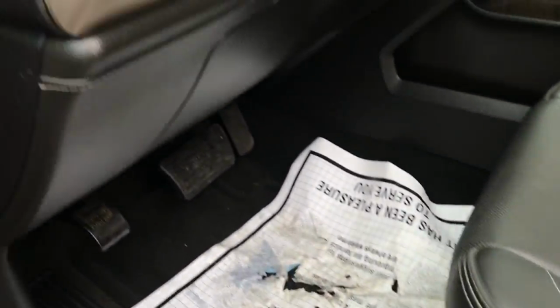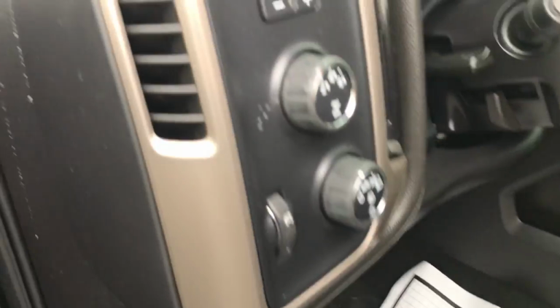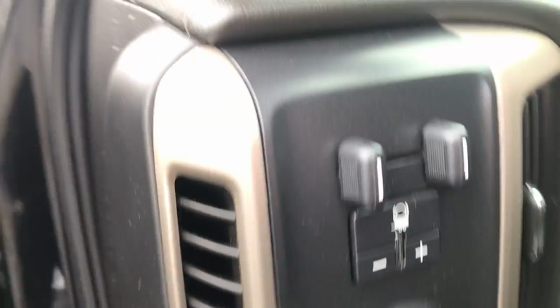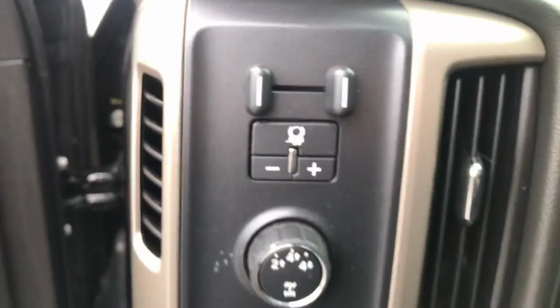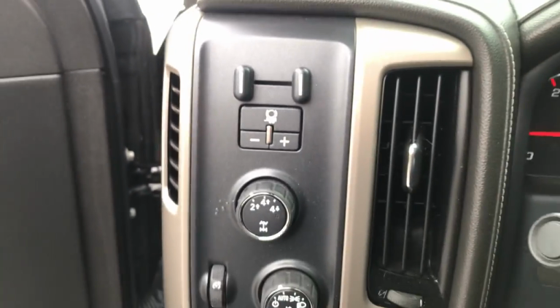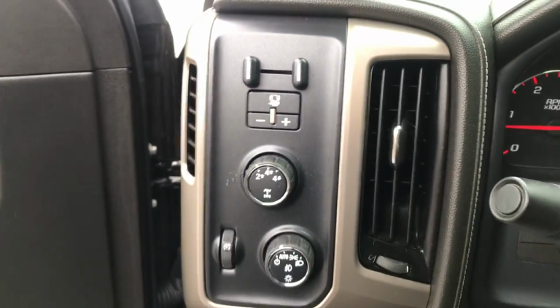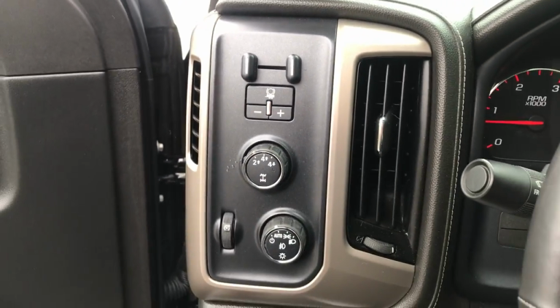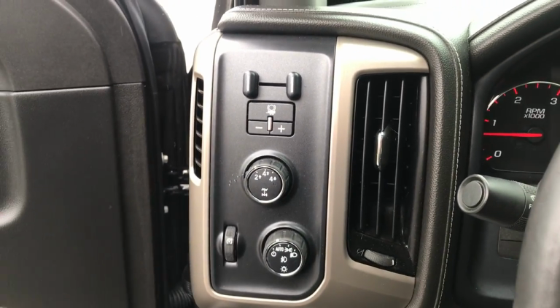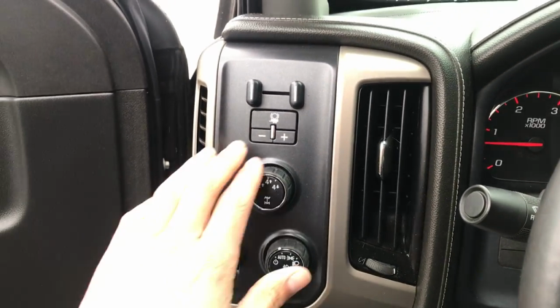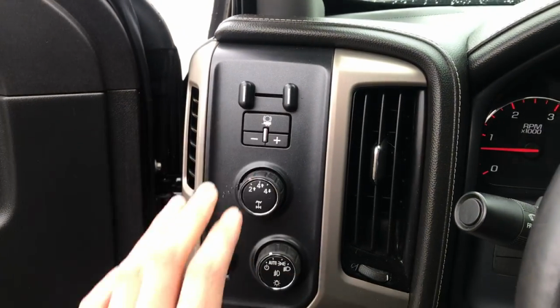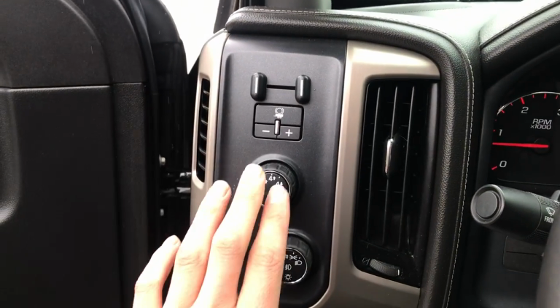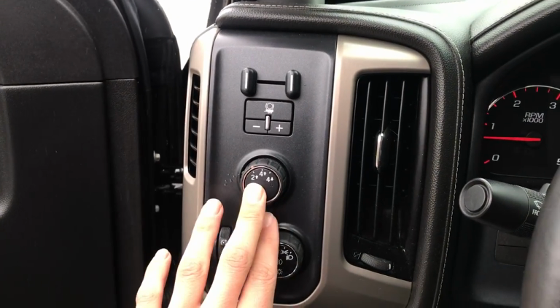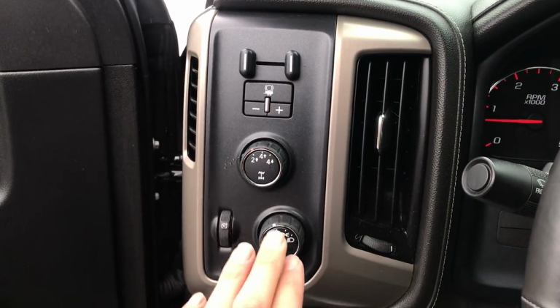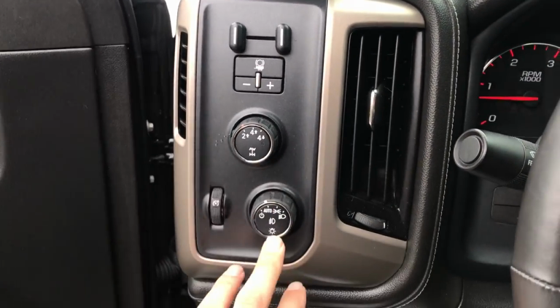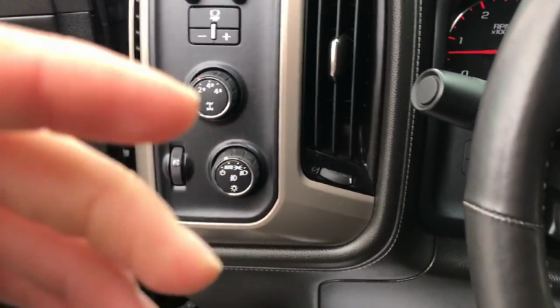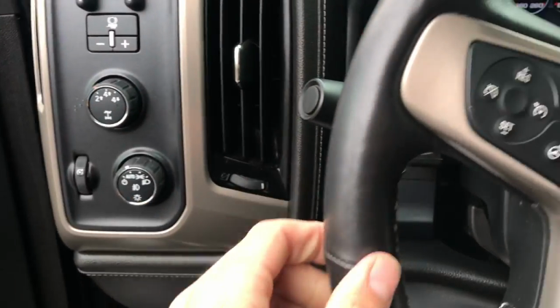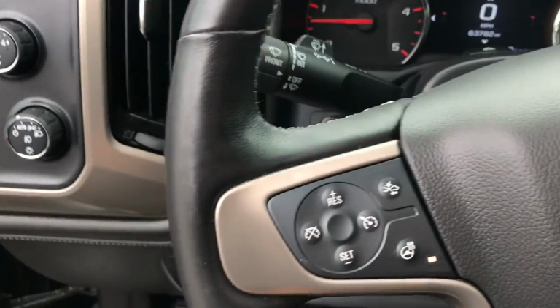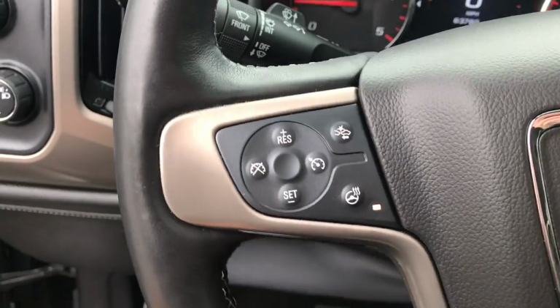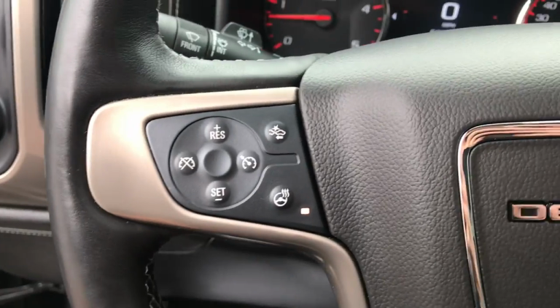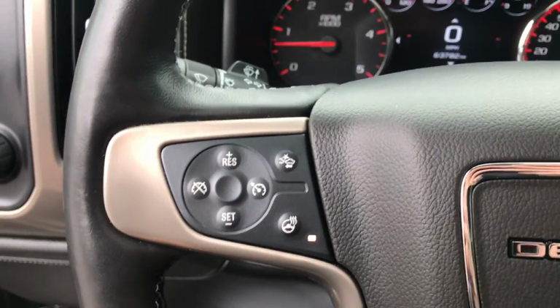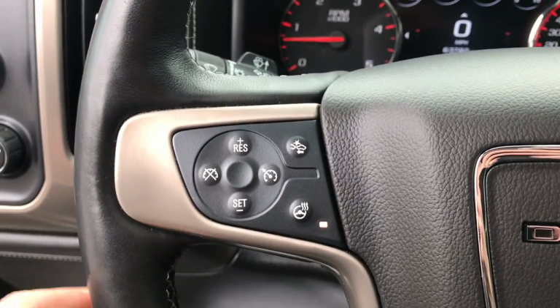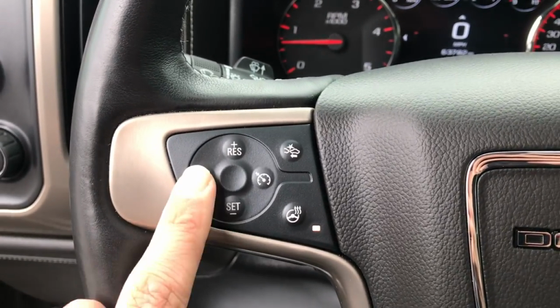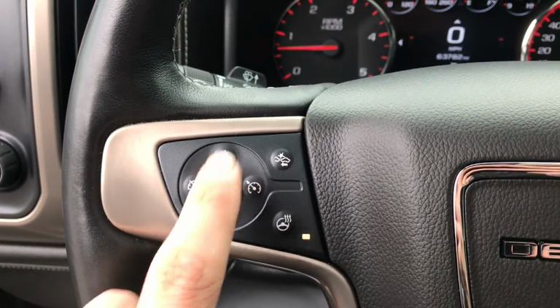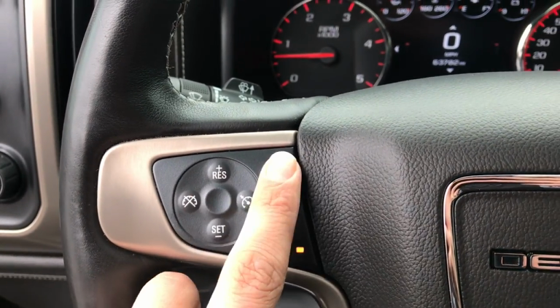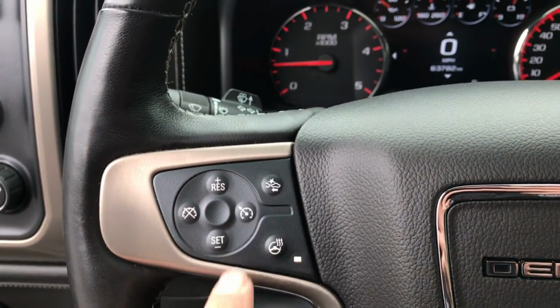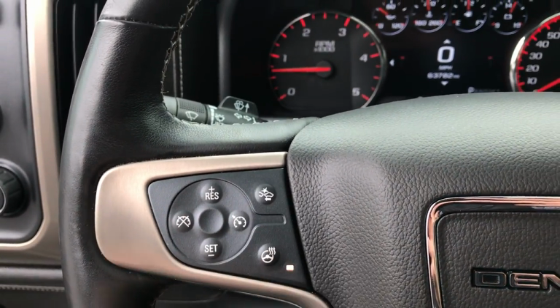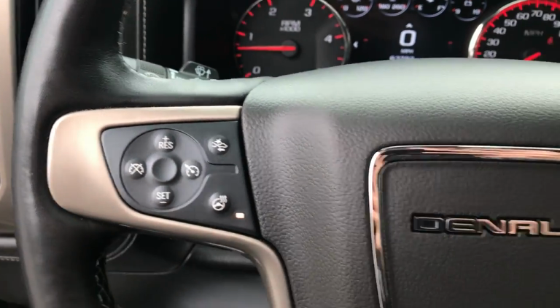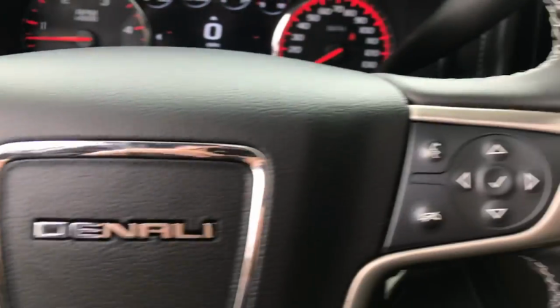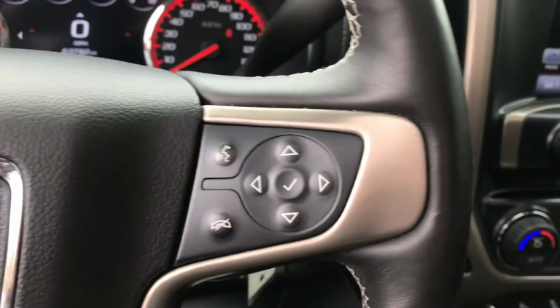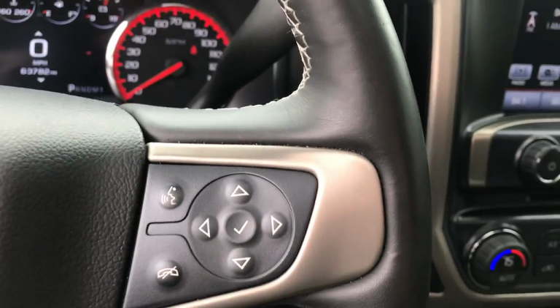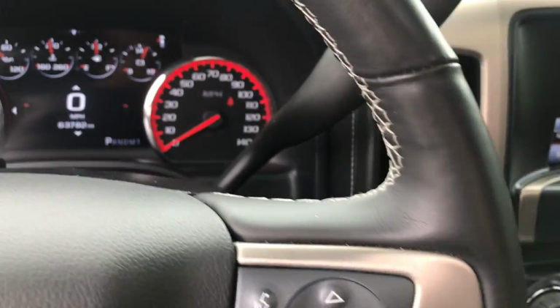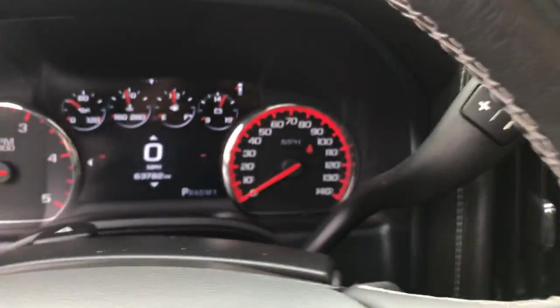Step up on inside this truck. Over here on the left side you've got your trailer brake controller, your four-wheel drive, your lighting controls. Over here on the wheel you've also got your cruise control, your forward collision alert, as well as a heated wheel and some audio functions.